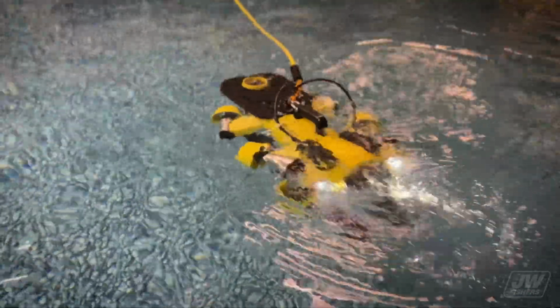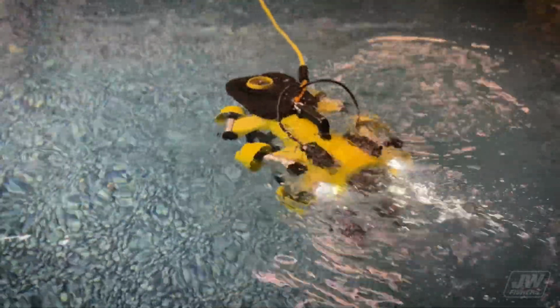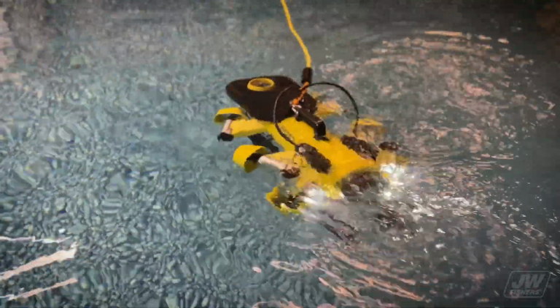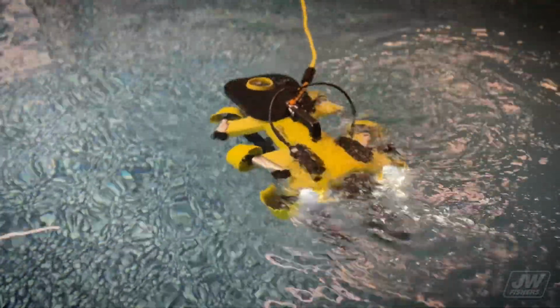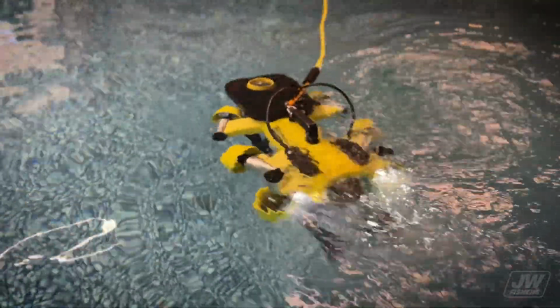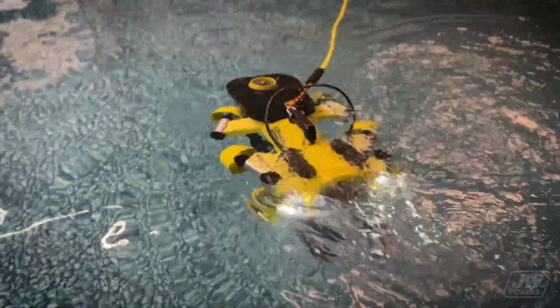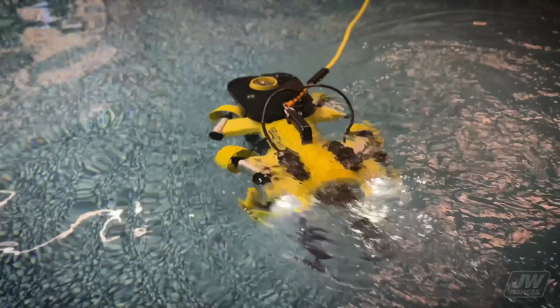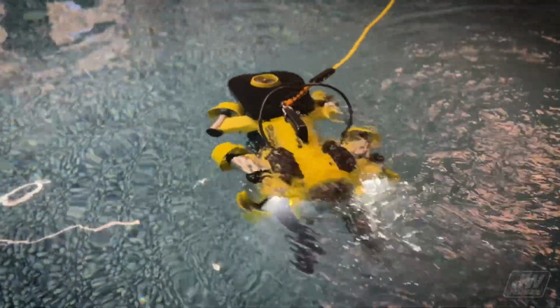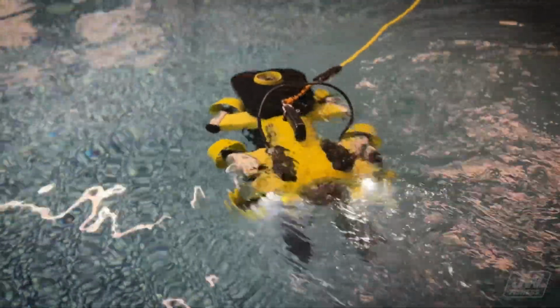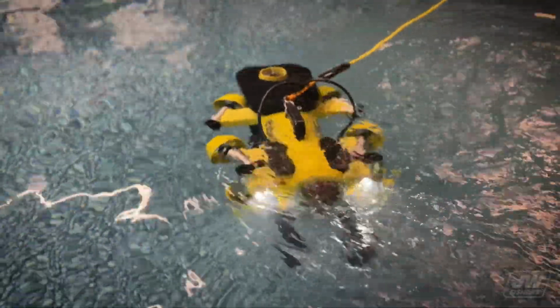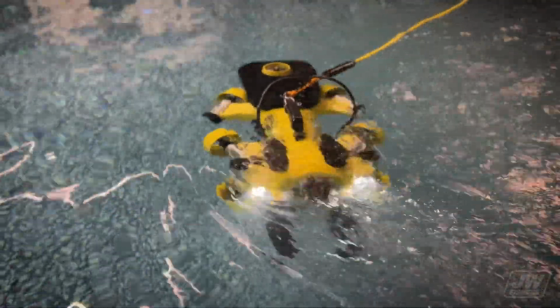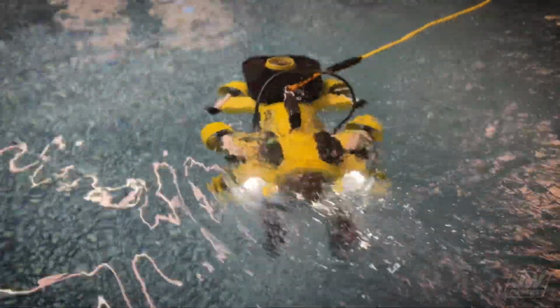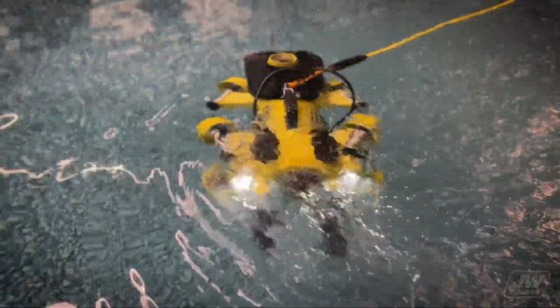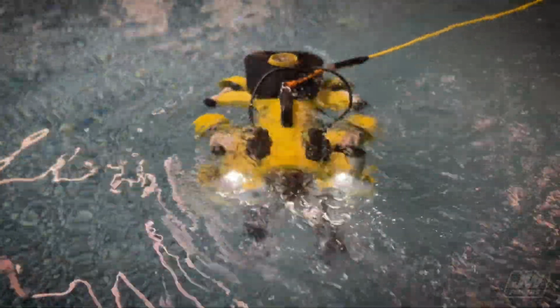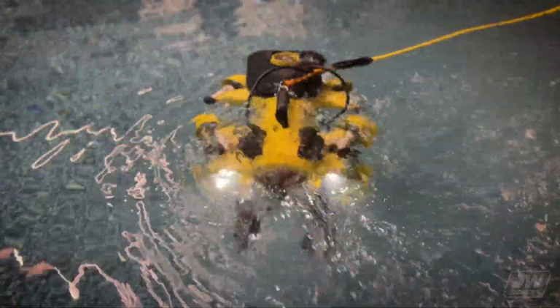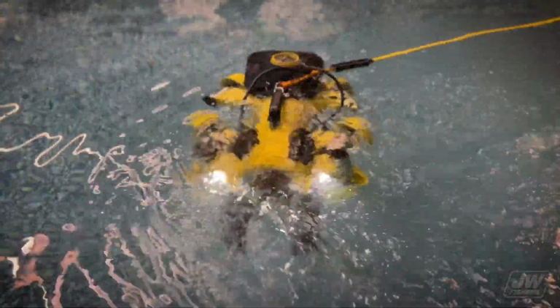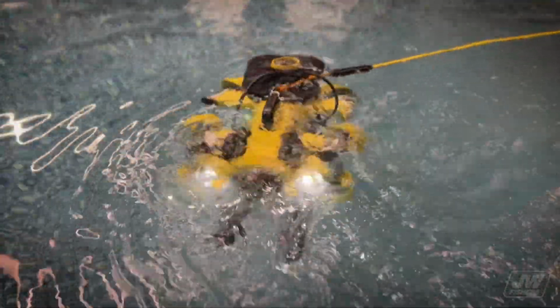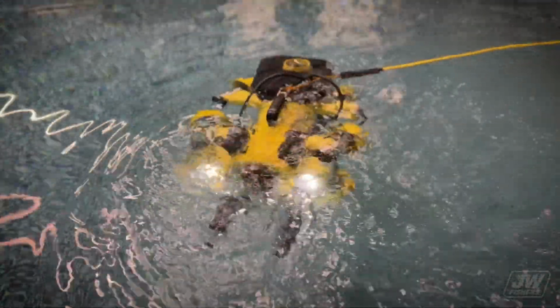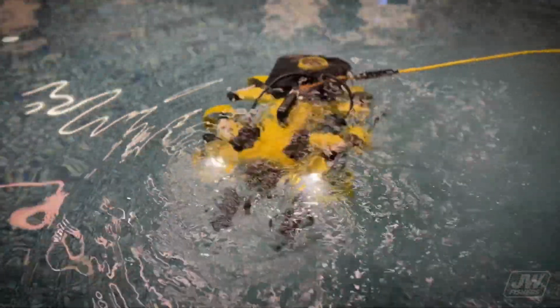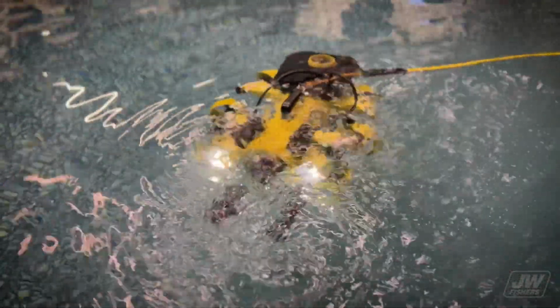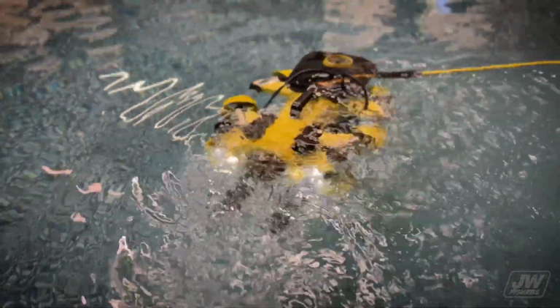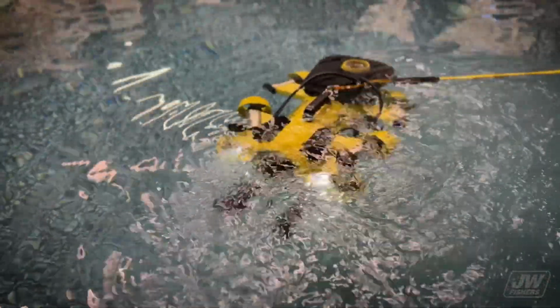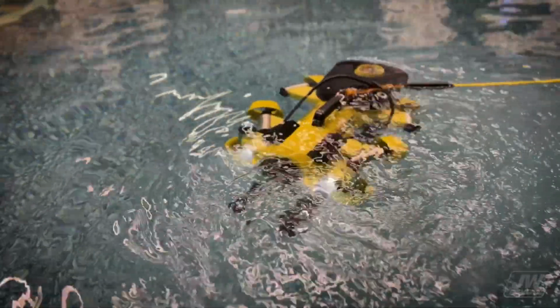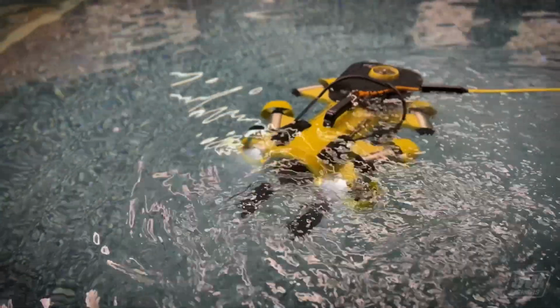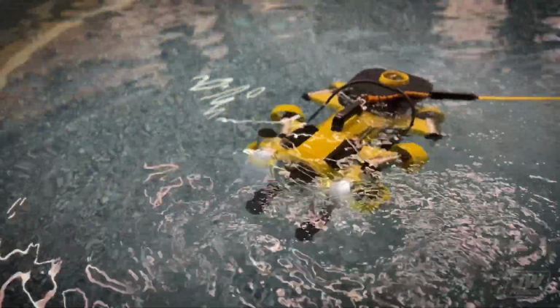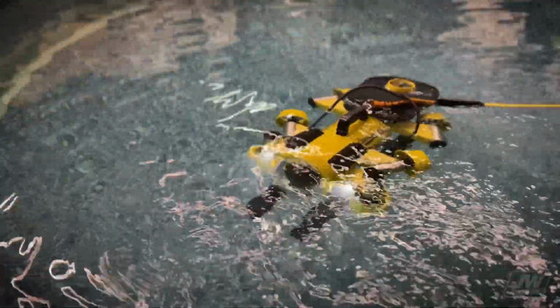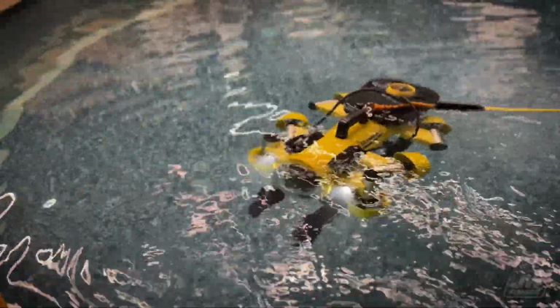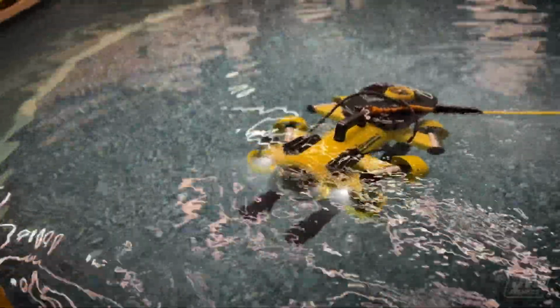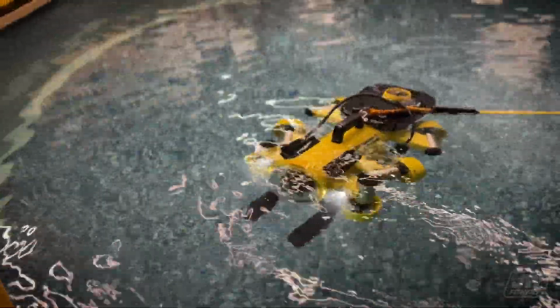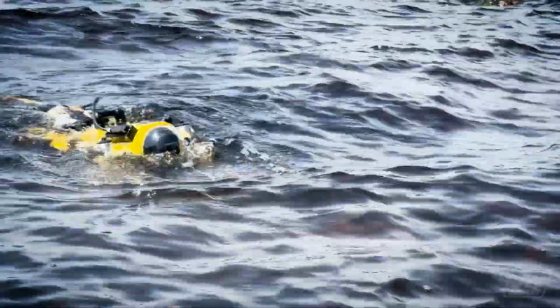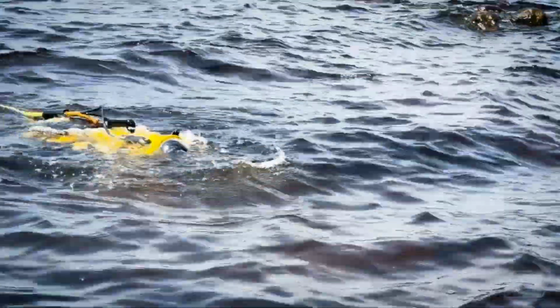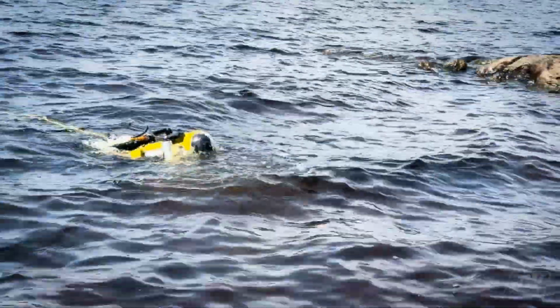The Sea Lion 3 has a powerful and sophisticated seven-motor vectored propulsion system with two times as many thrusters for horizontal movement, and is twice as powerful as its Sea Lion 2 predecessor.